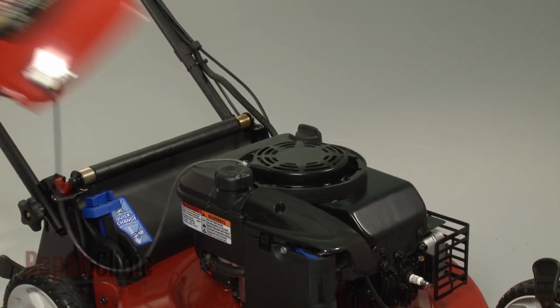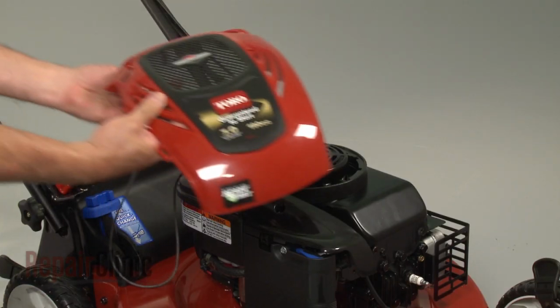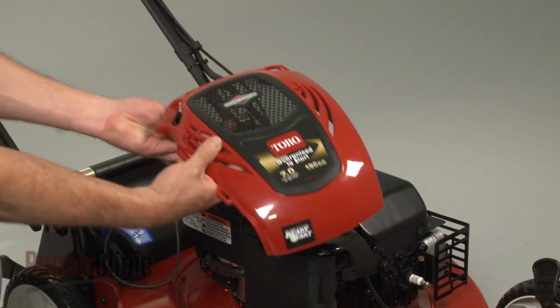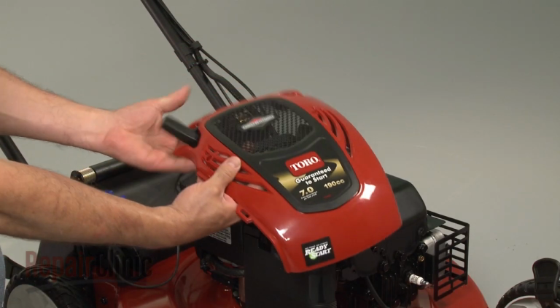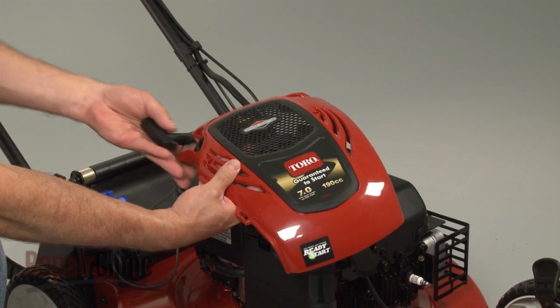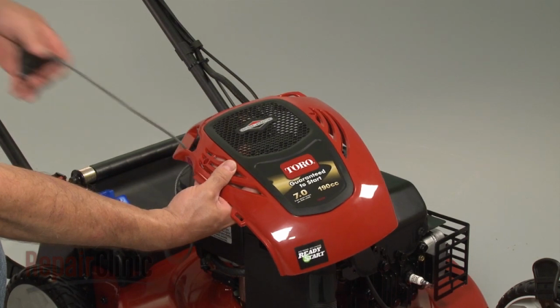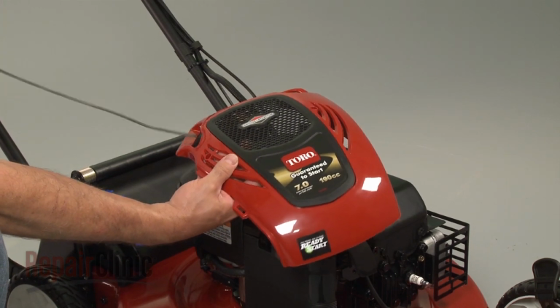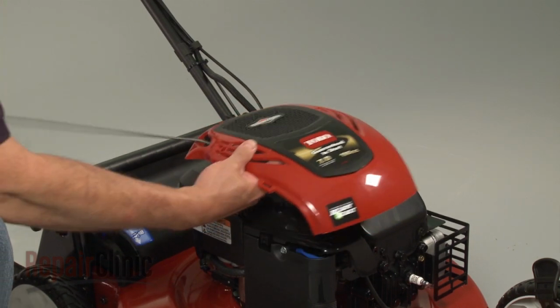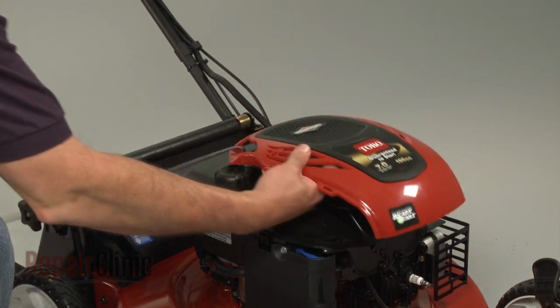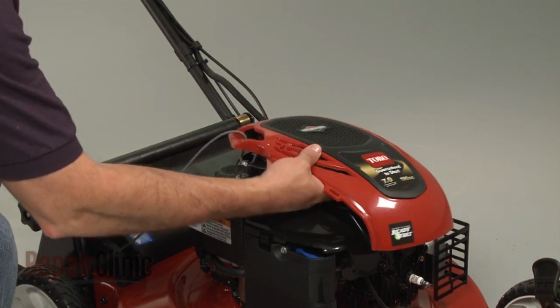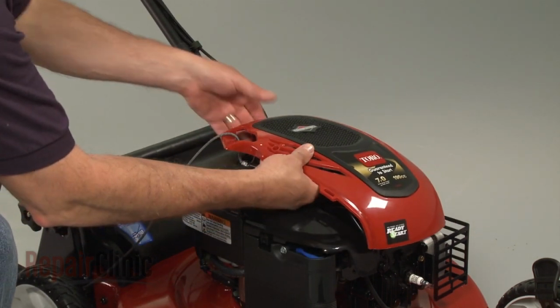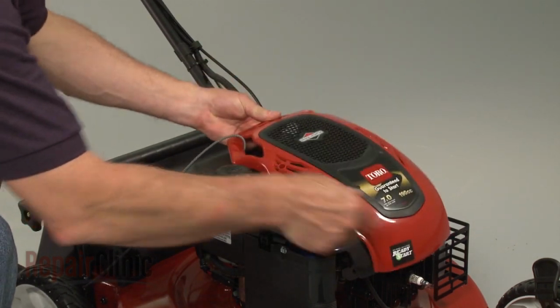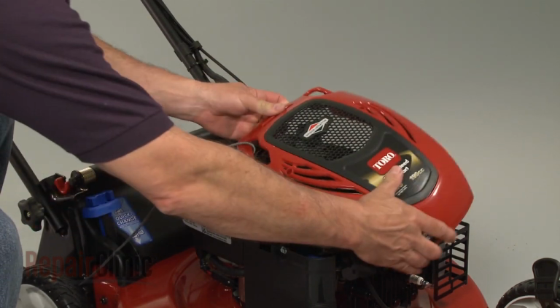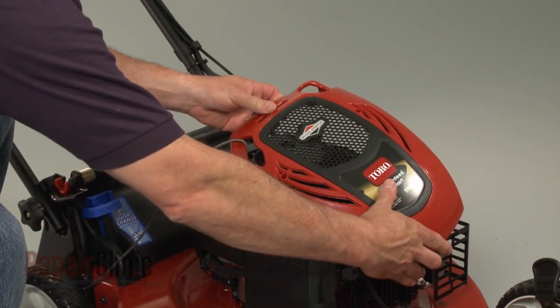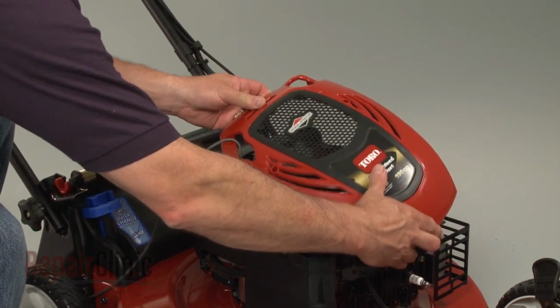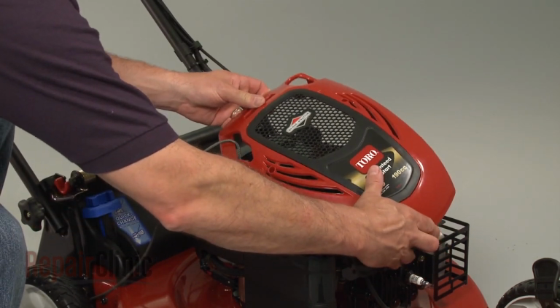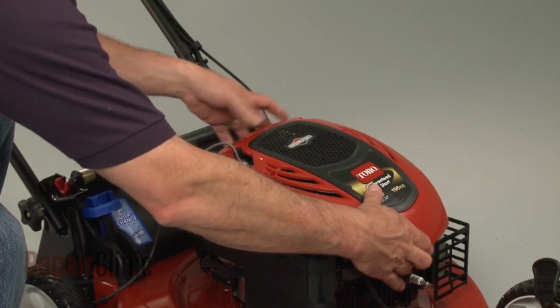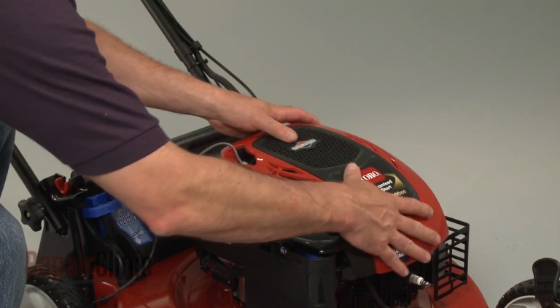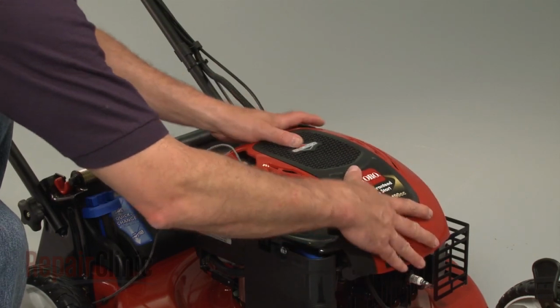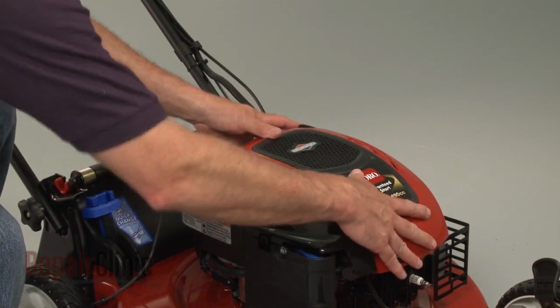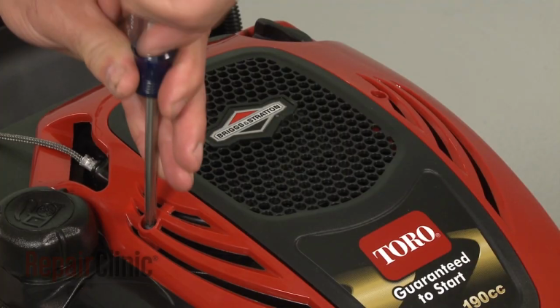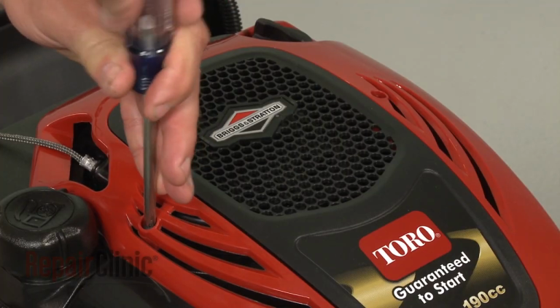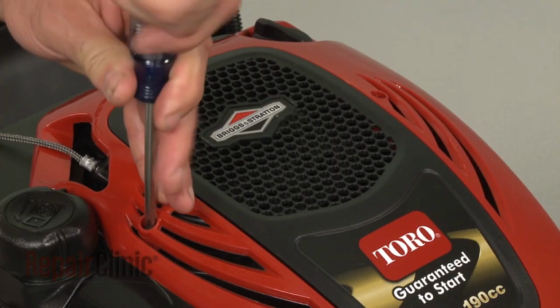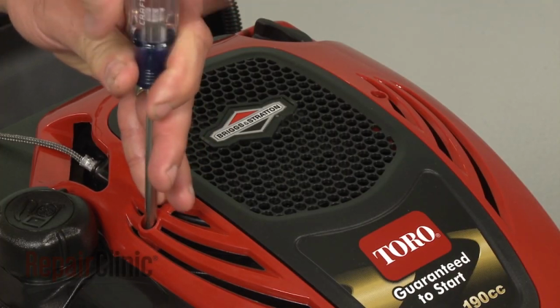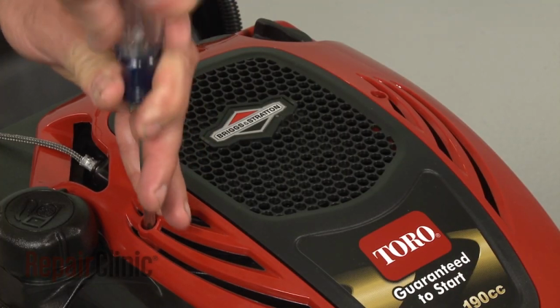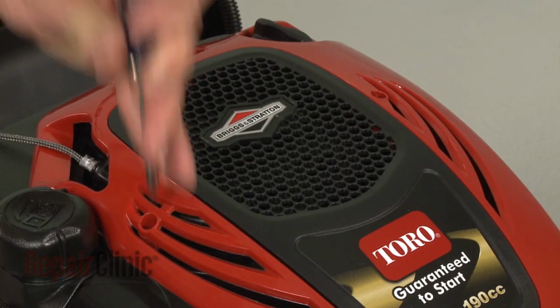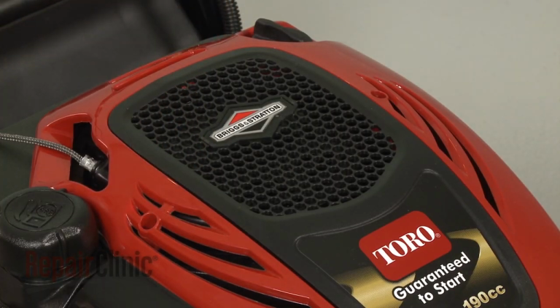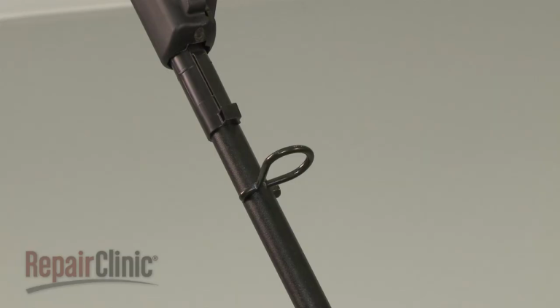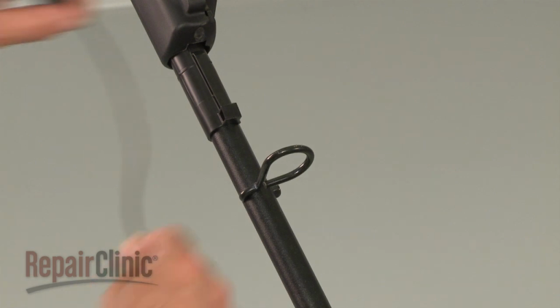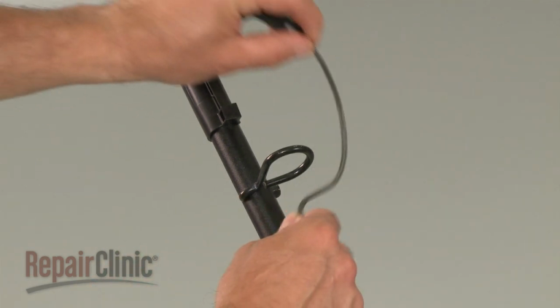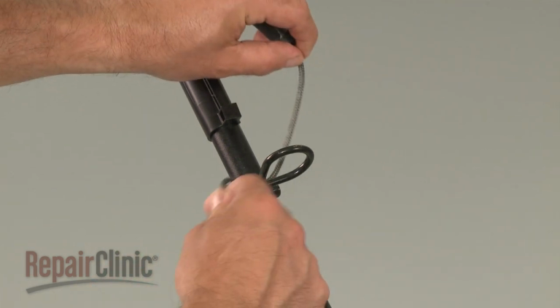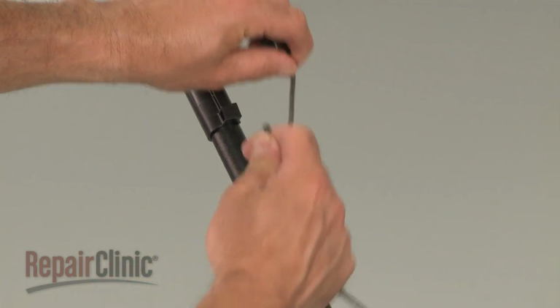Feed the starter handle through the engine cover. Then align the cover and secure it with the screws. Loop the starter rope onto the guide.